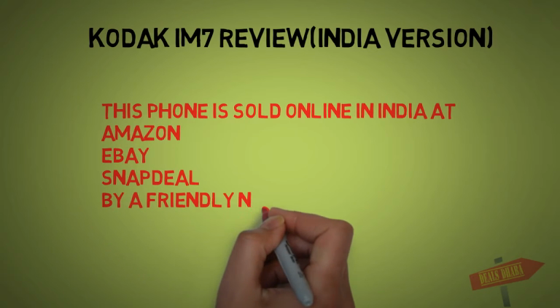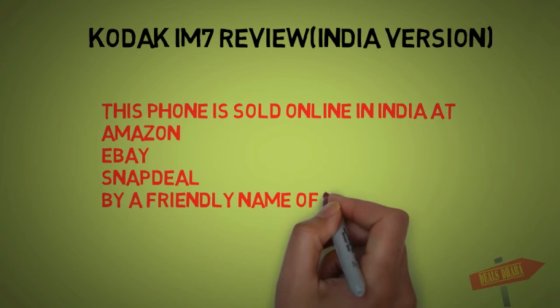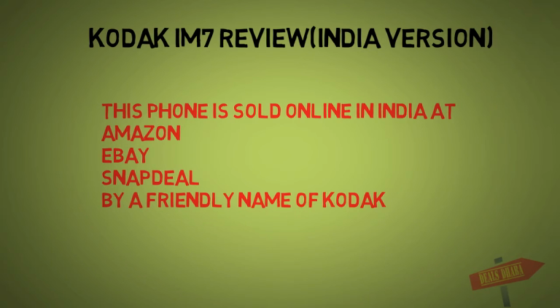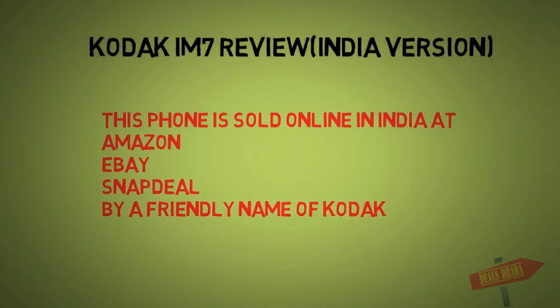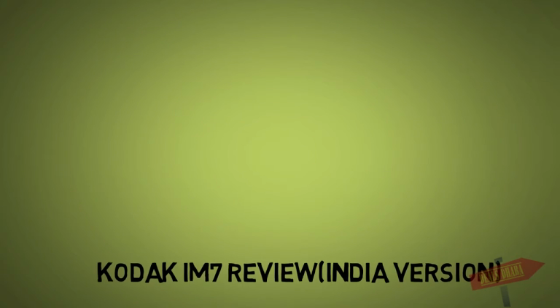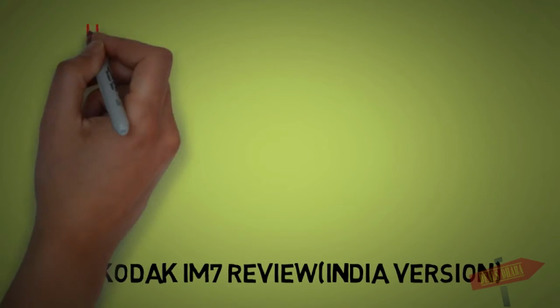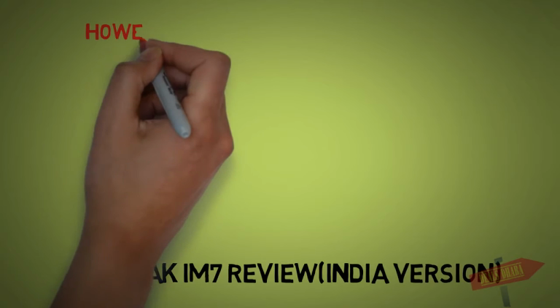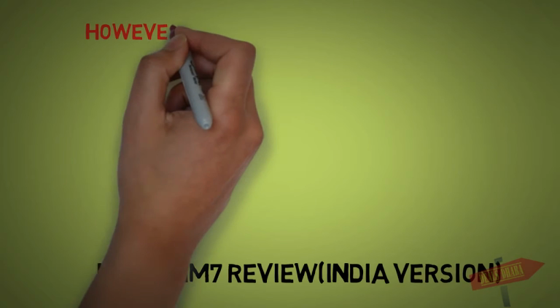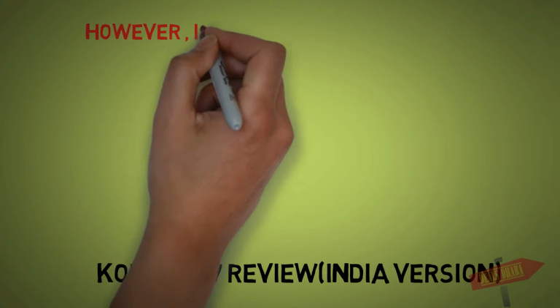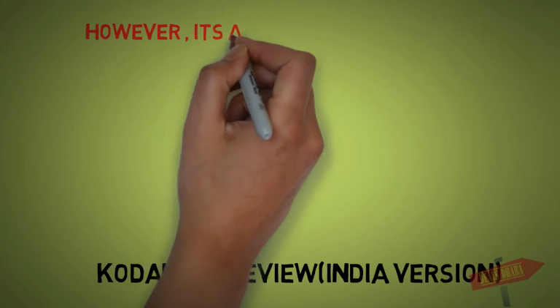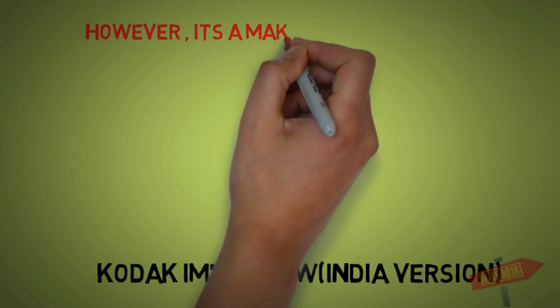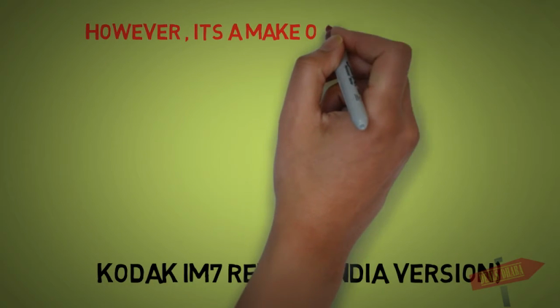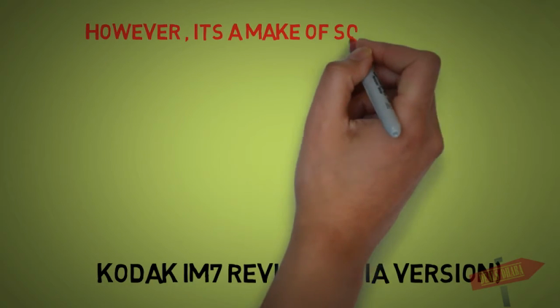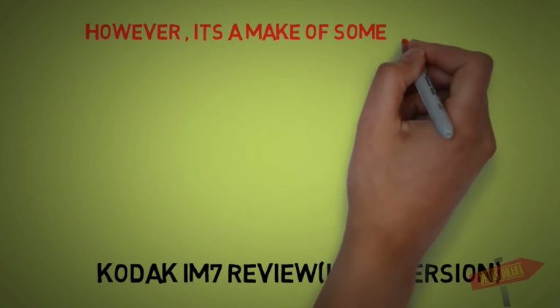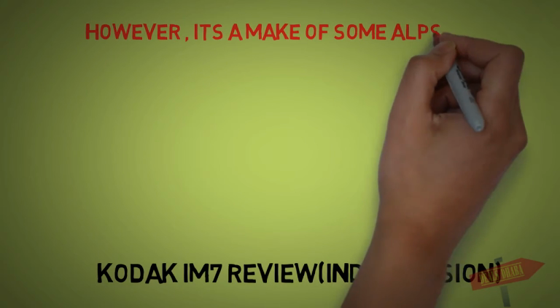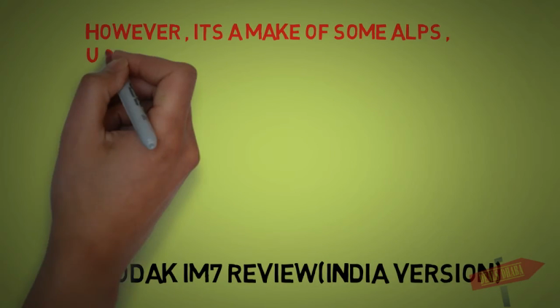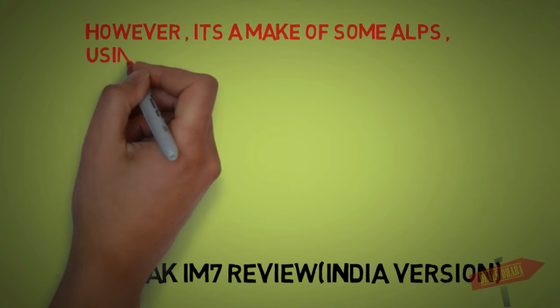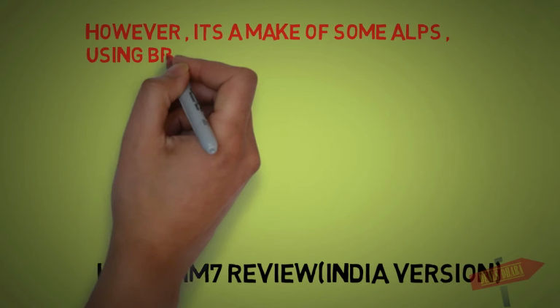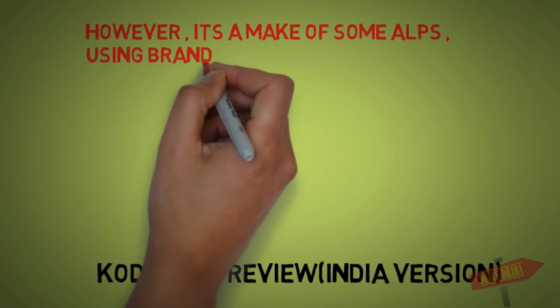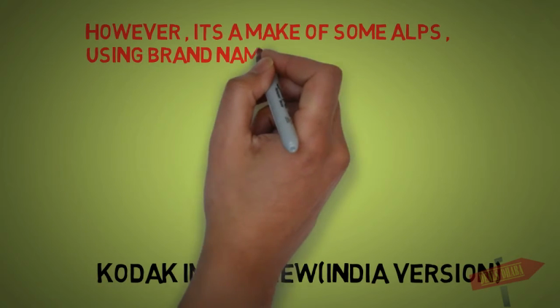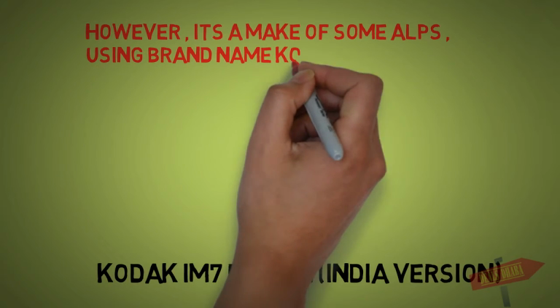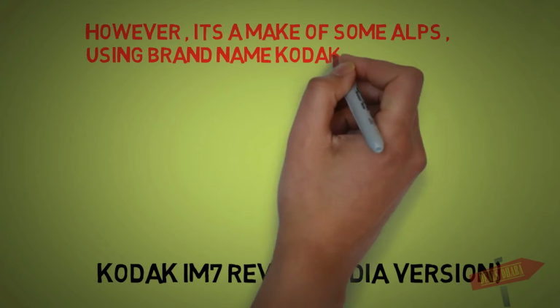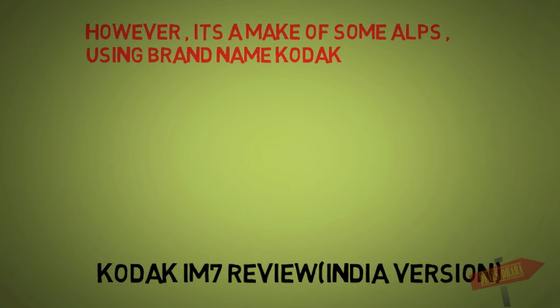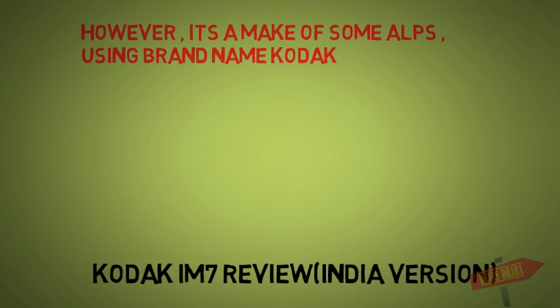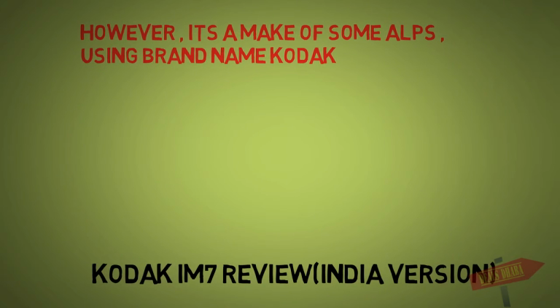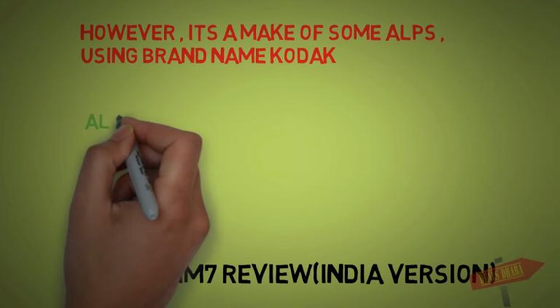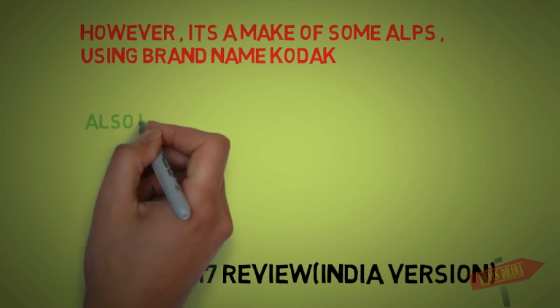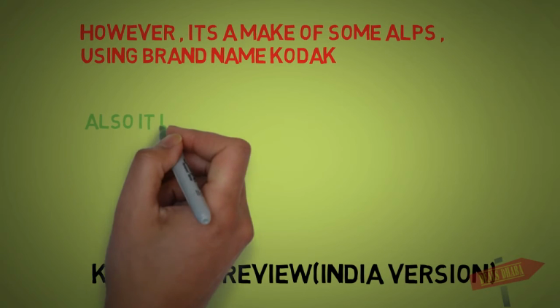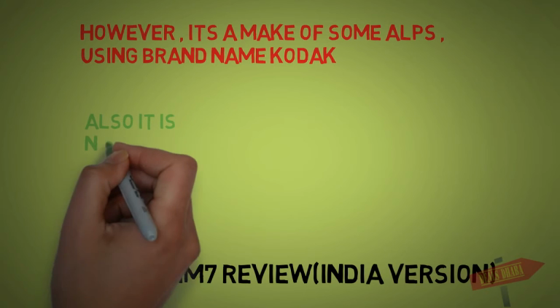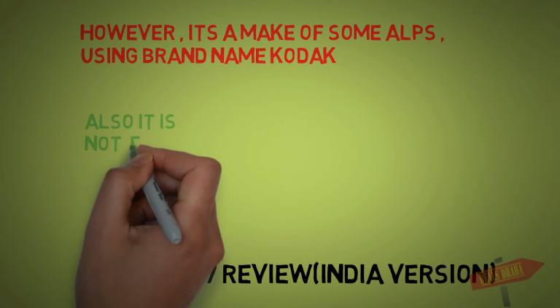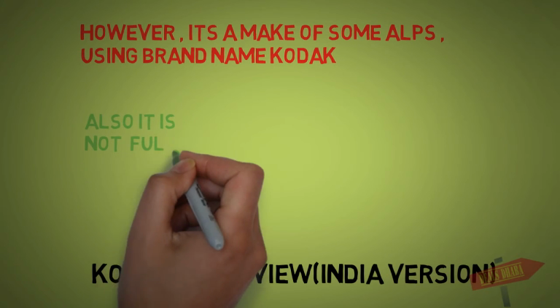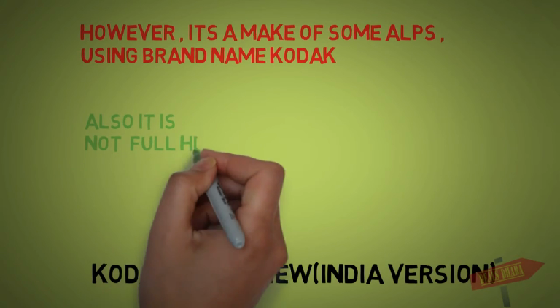I also want to tell you that this is called Codec's brand name, but it is made by an Elps company. So it can be a fake, or it can be genuine but a loophole.